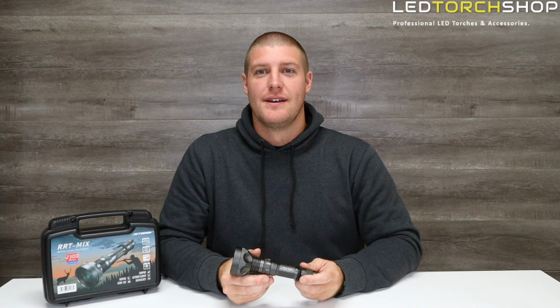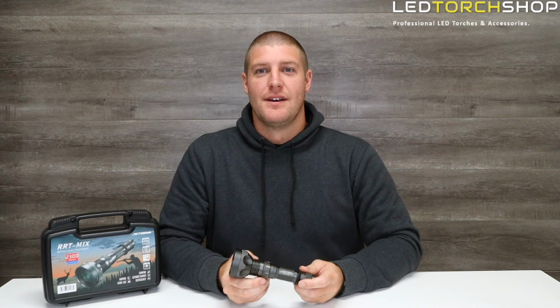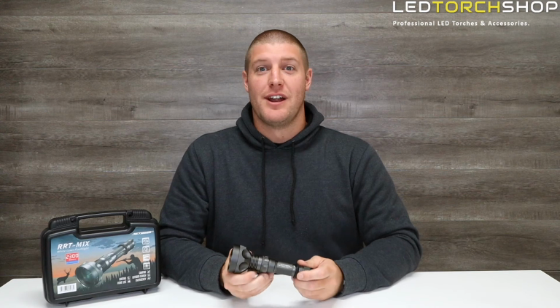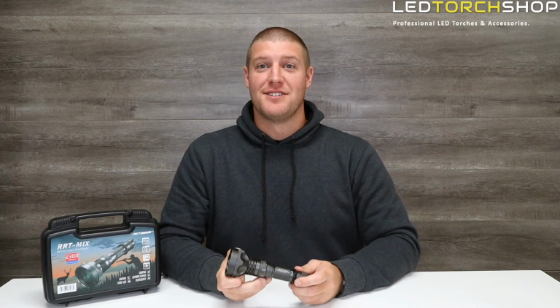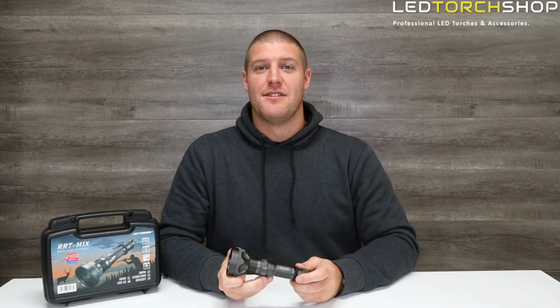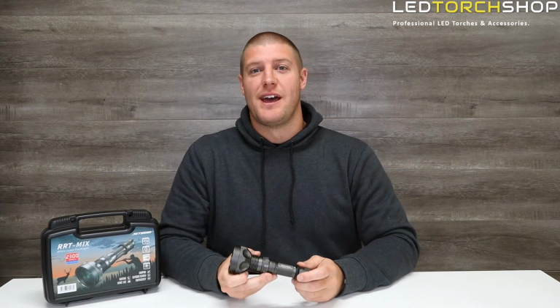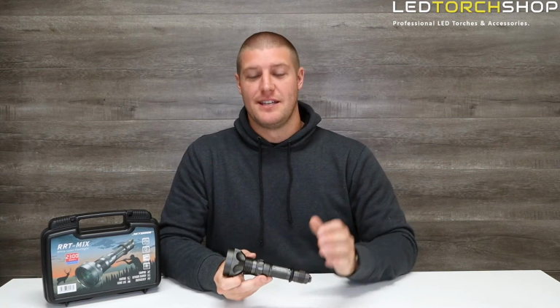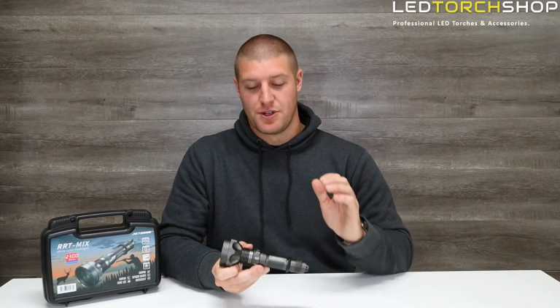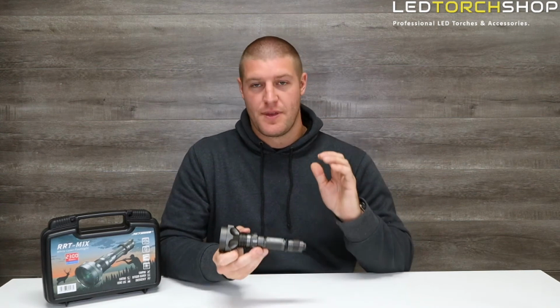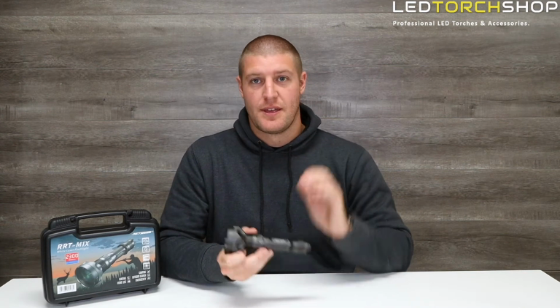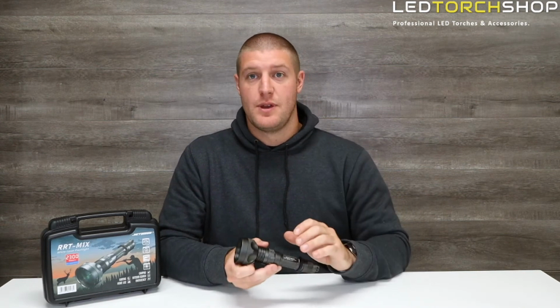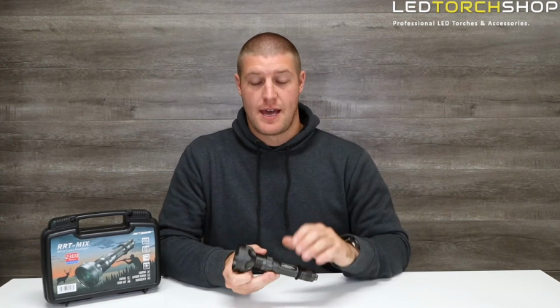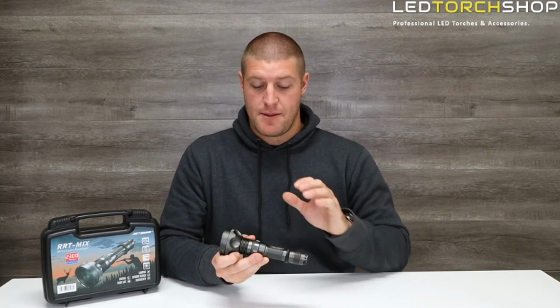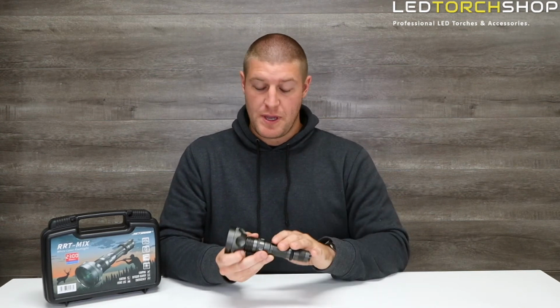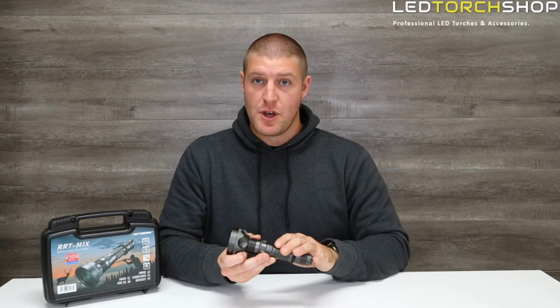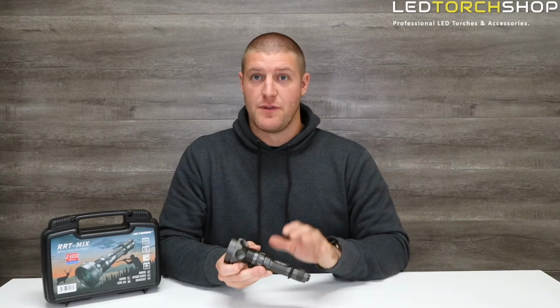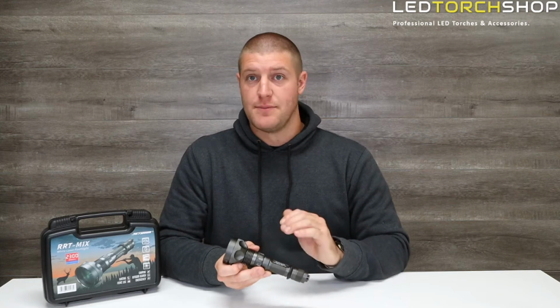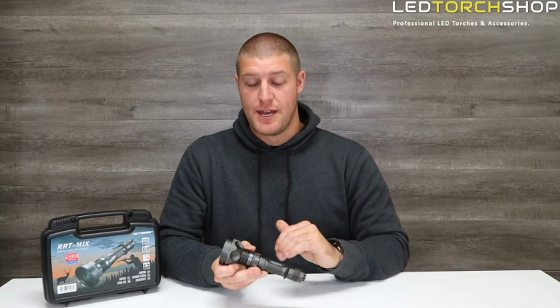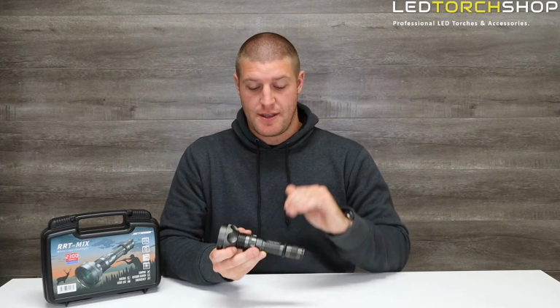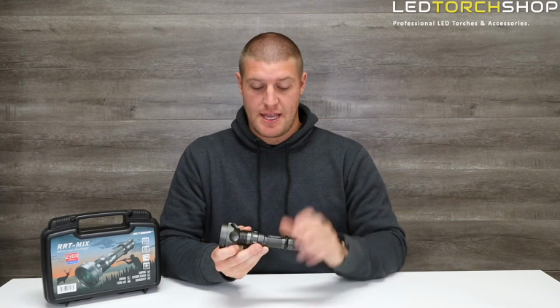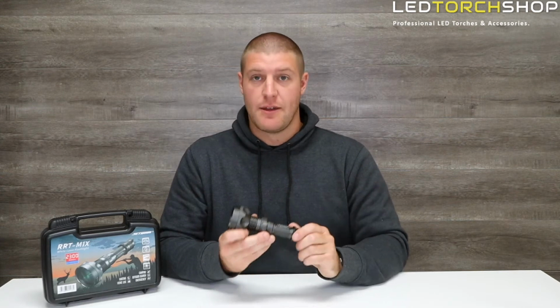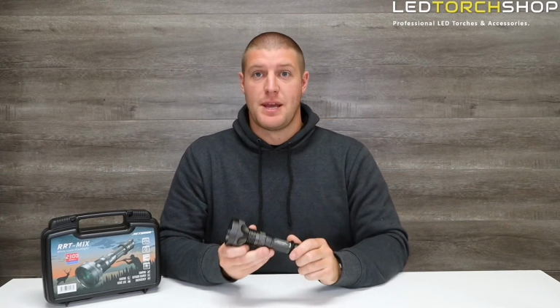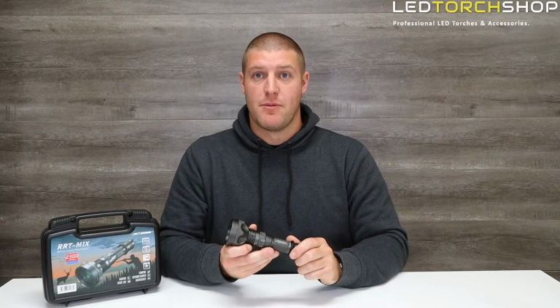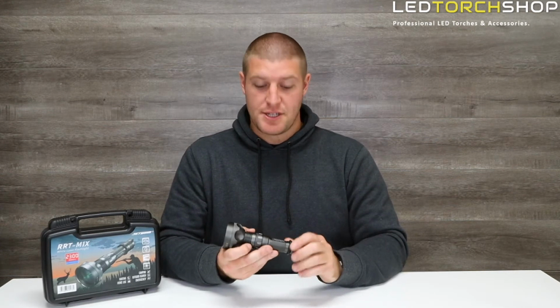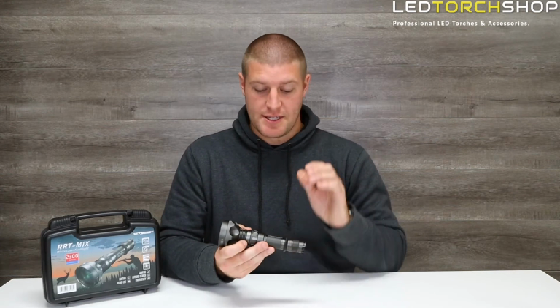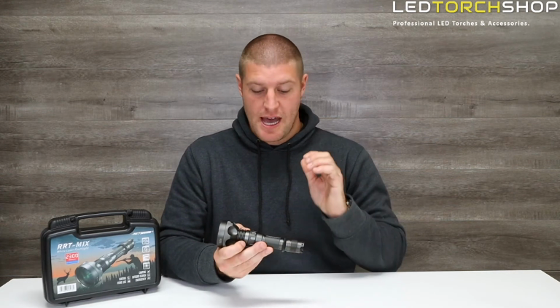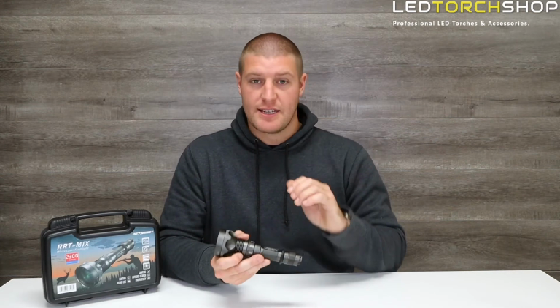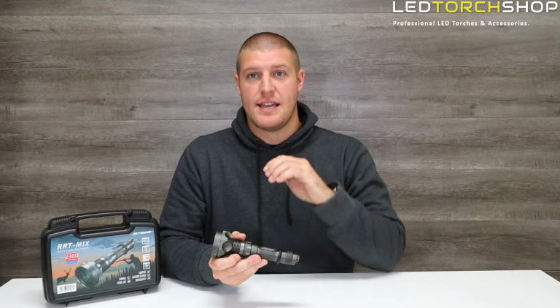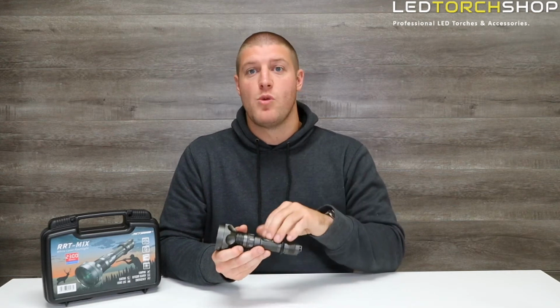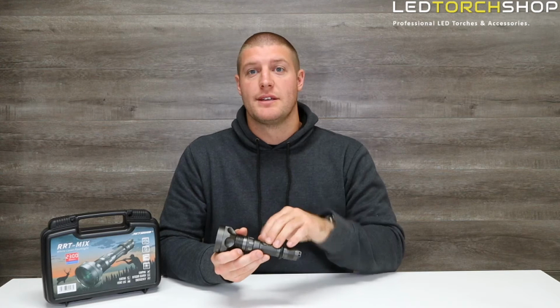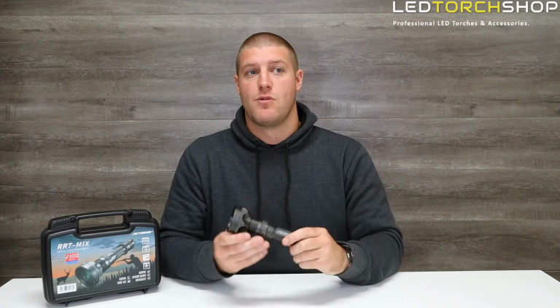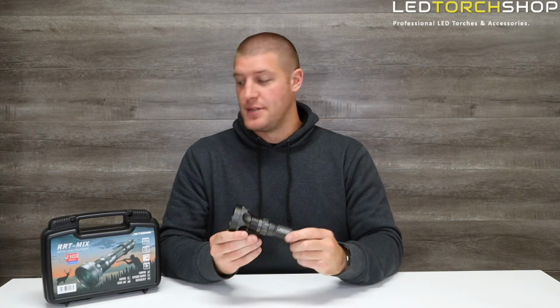Hi everyone, Harrison here from LED Torch Shop. Here with the bigger version of the M2S in the Jetbeam range — this is the RRT M1X Raptor.